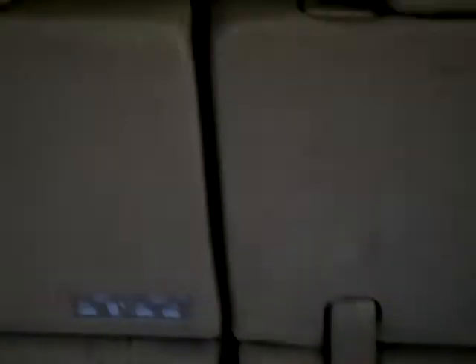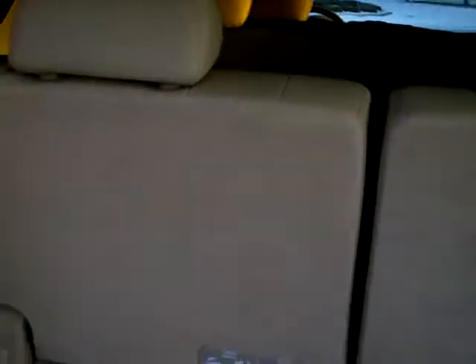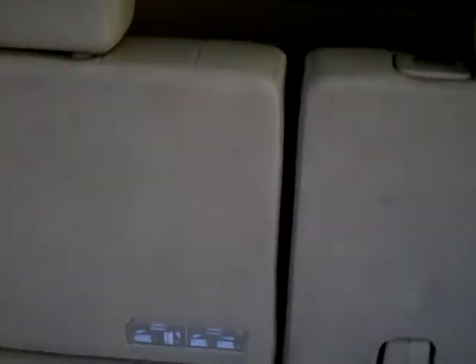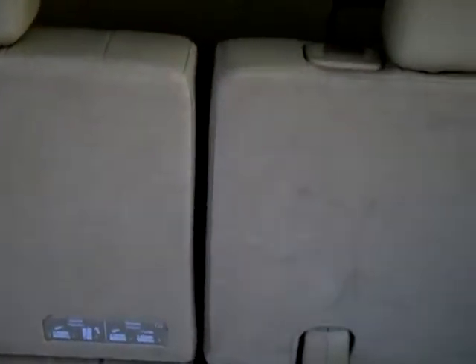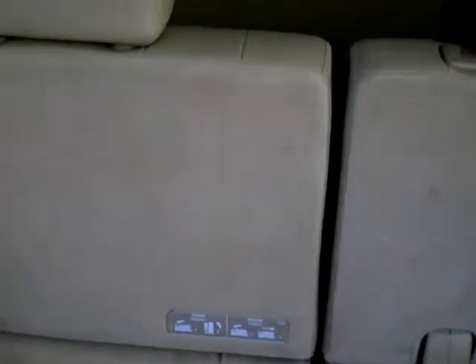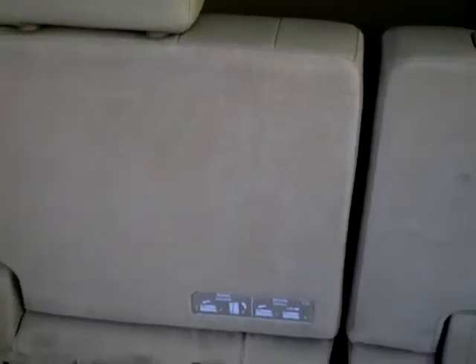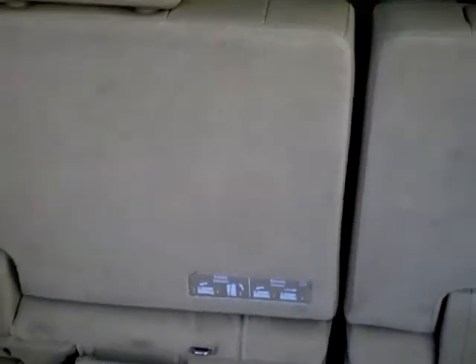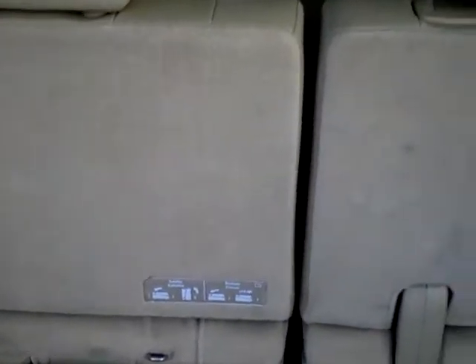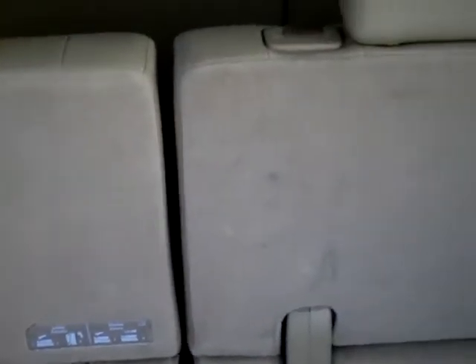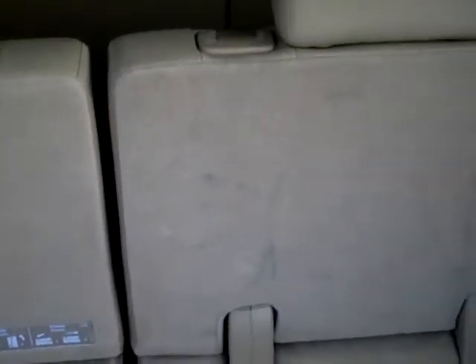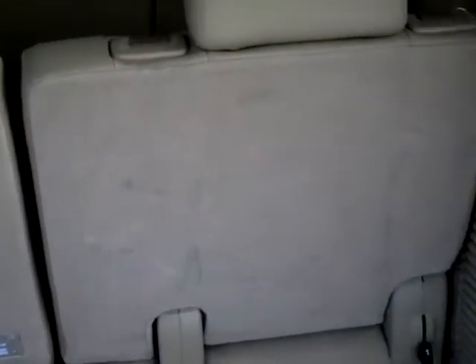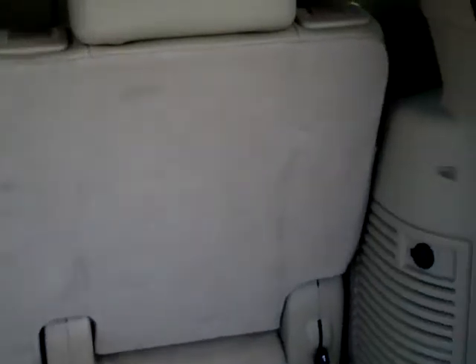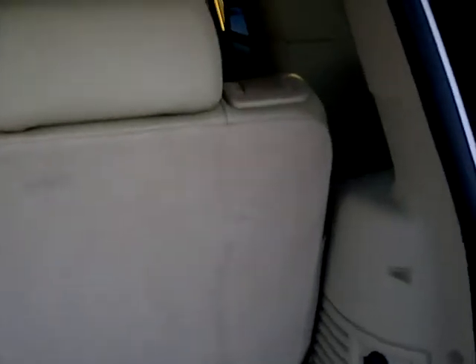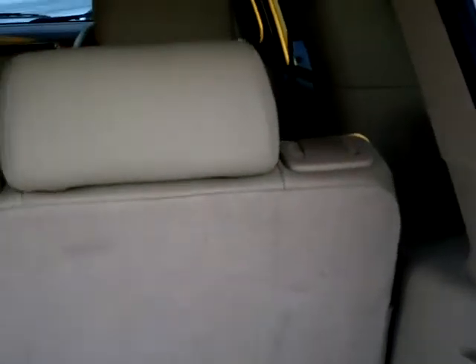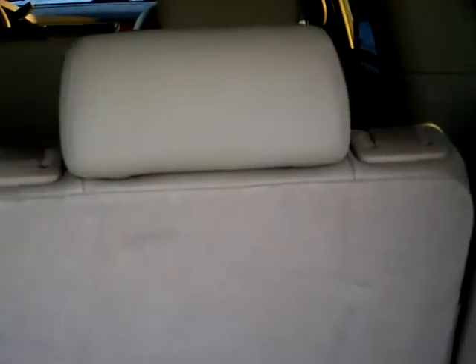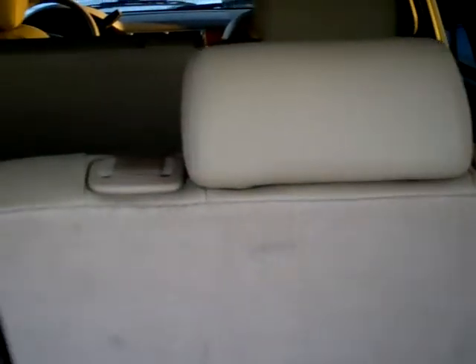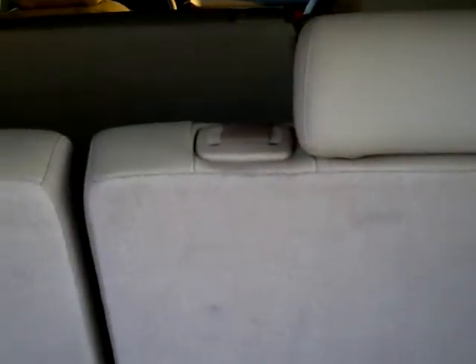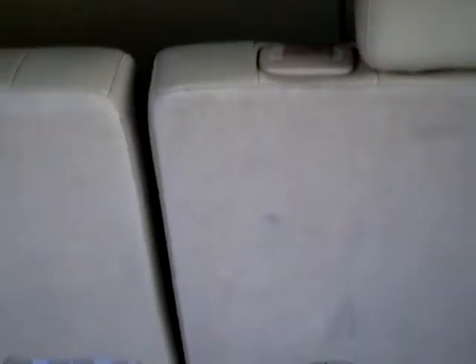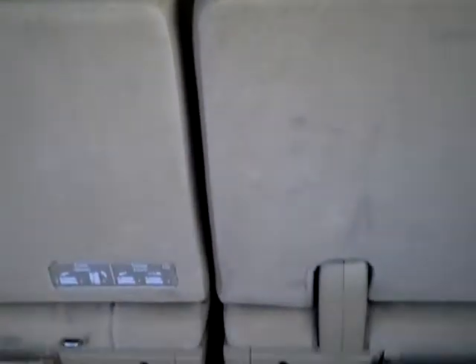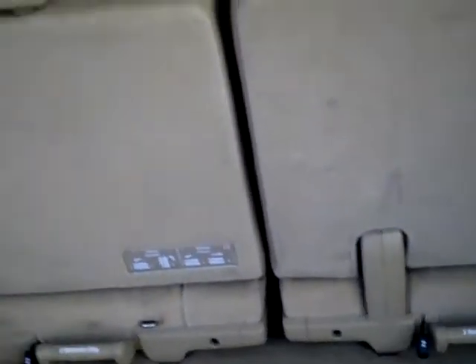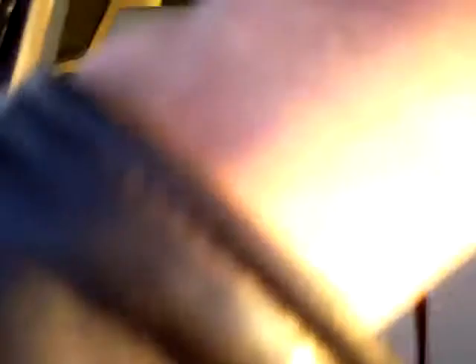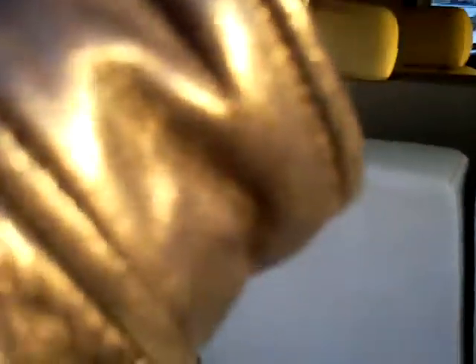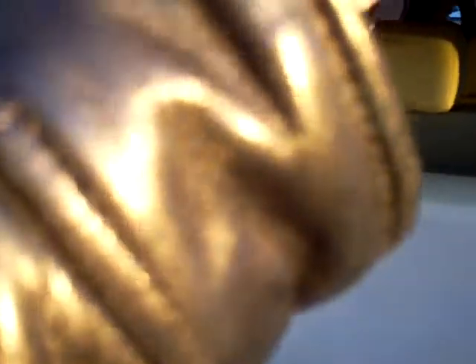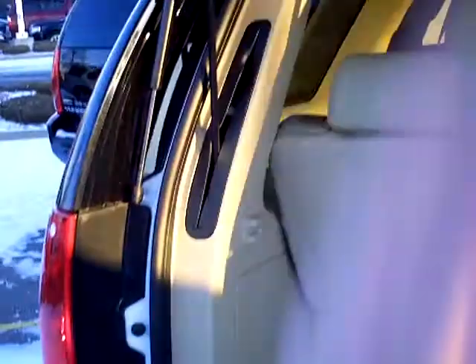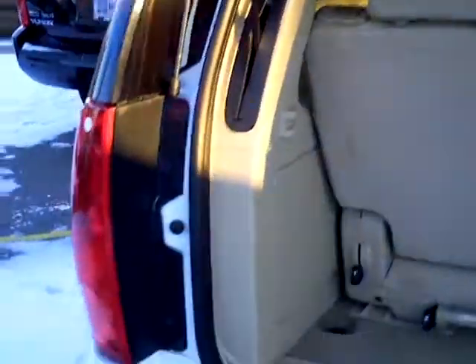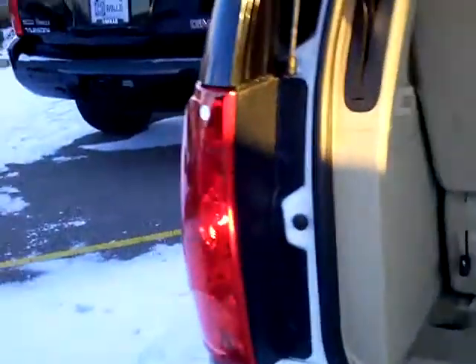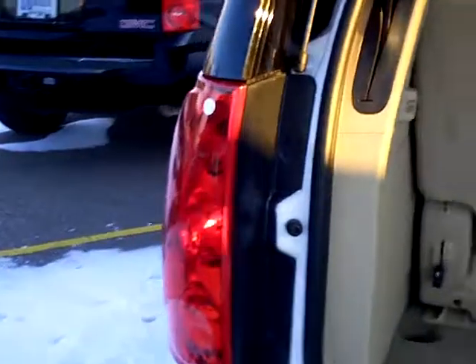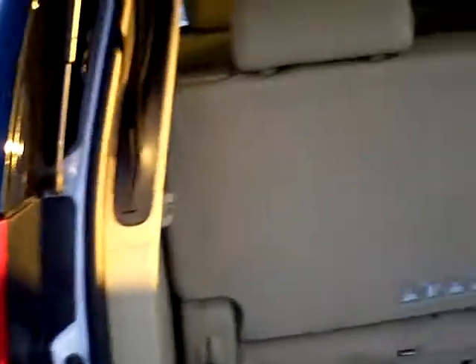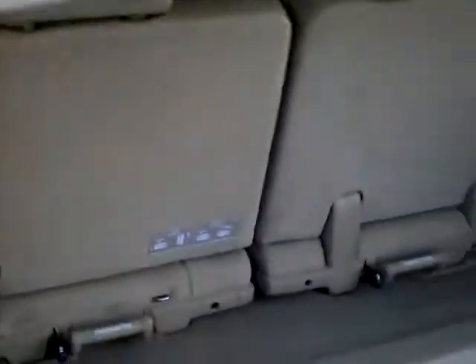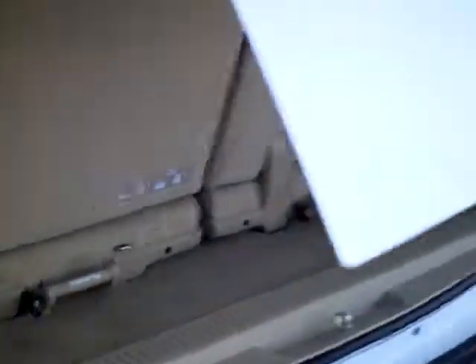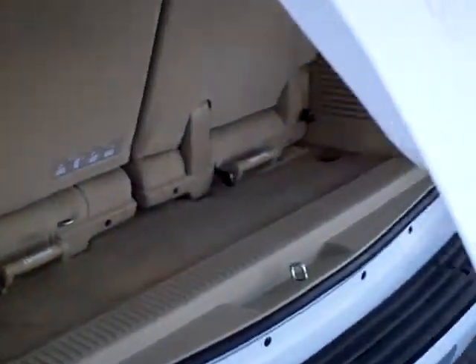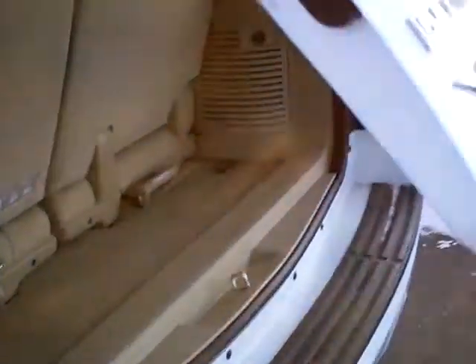Third row seat, which you can remove — take it all in there if you want to. Looks like a tan interior. Actually has the power liftgate.